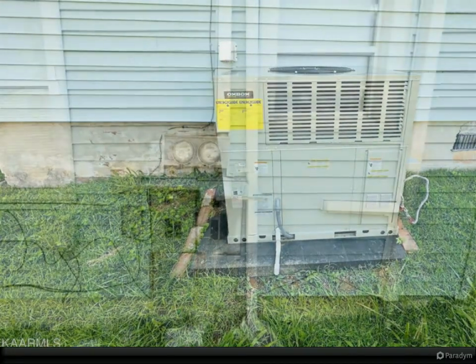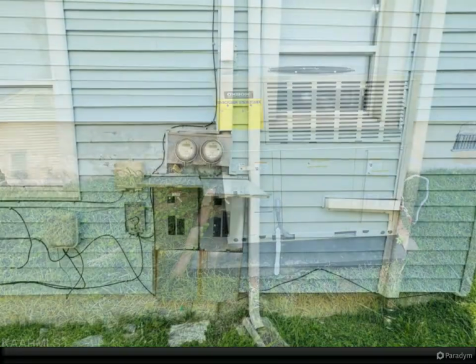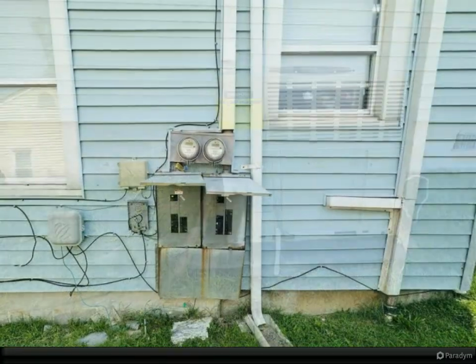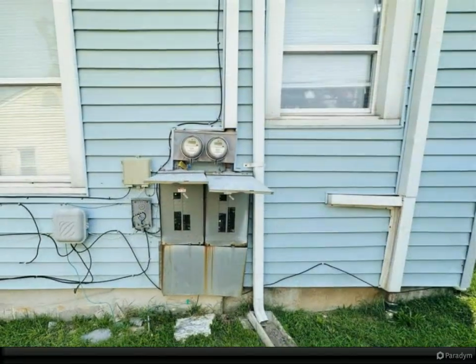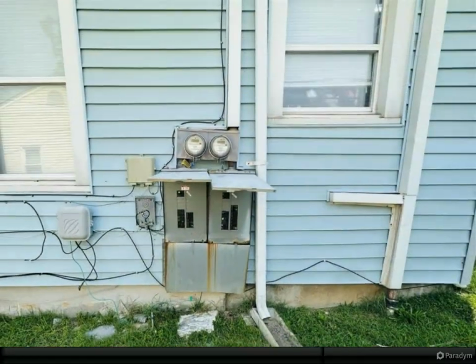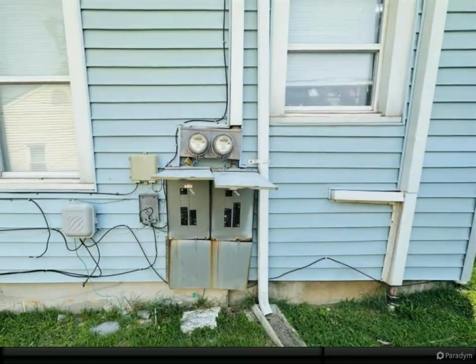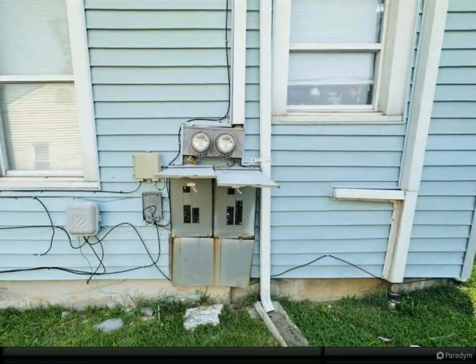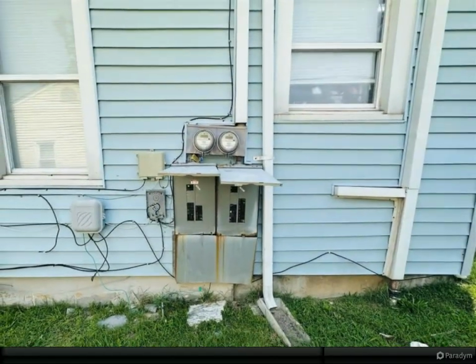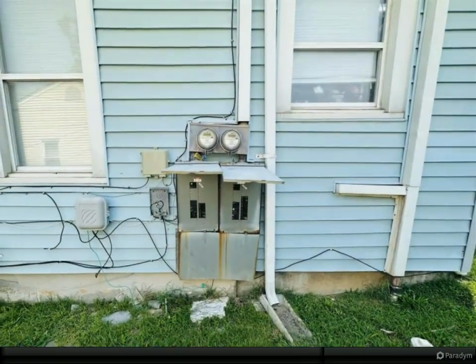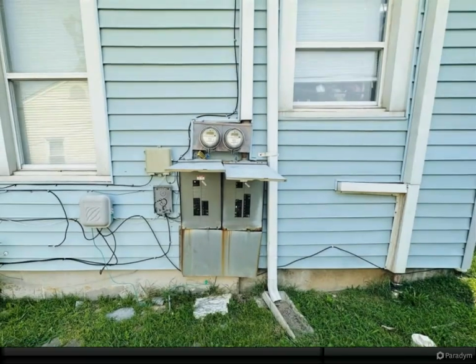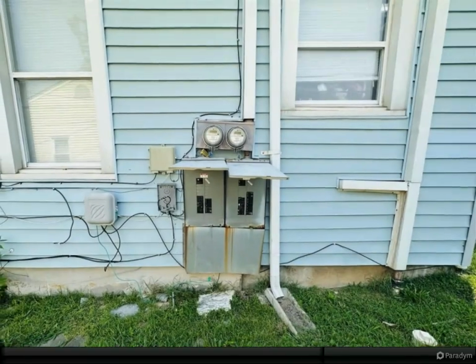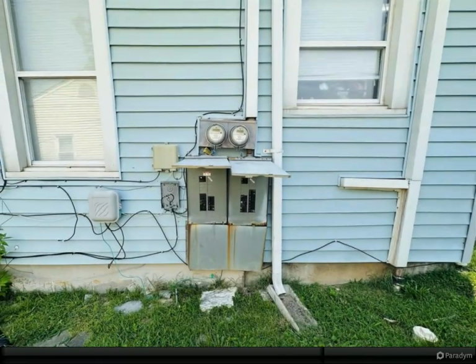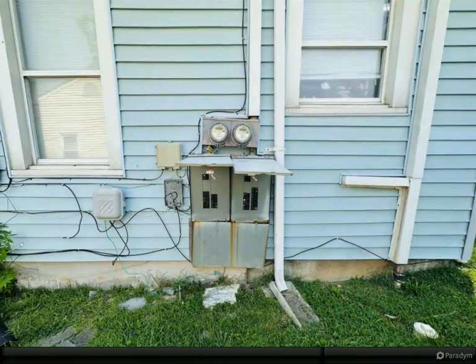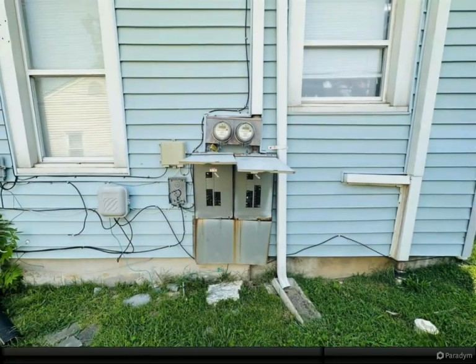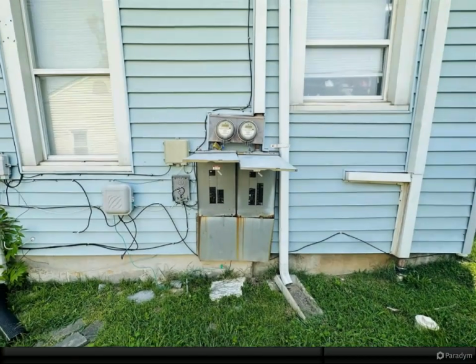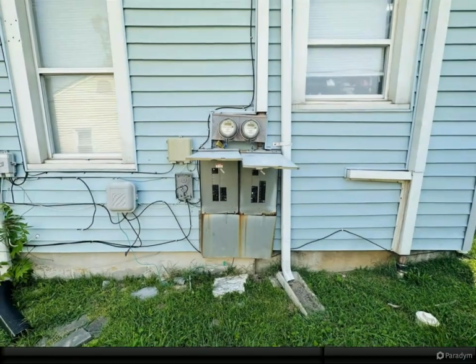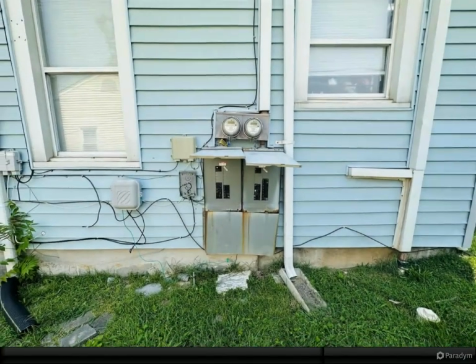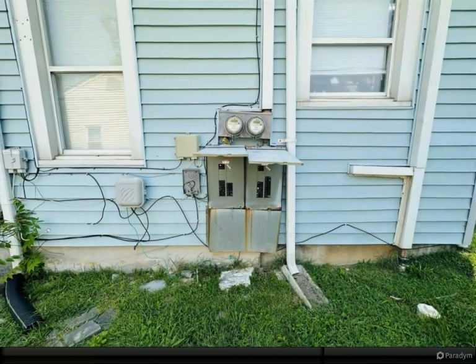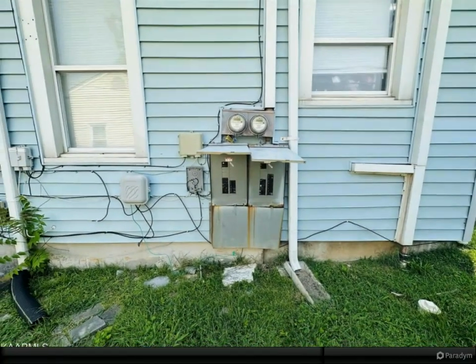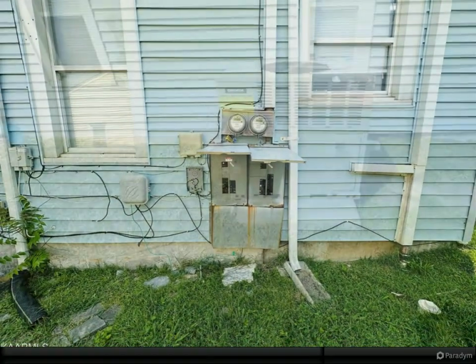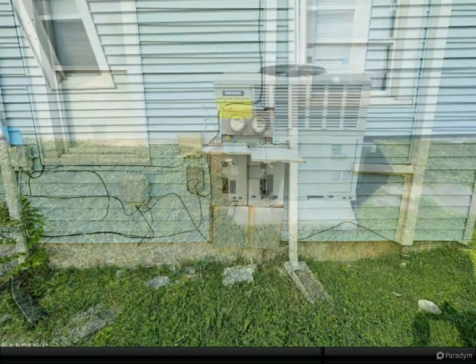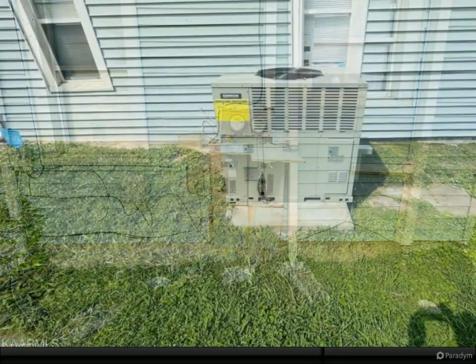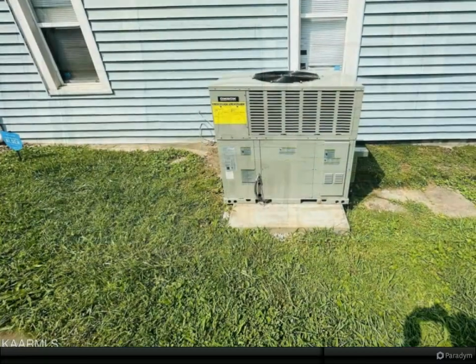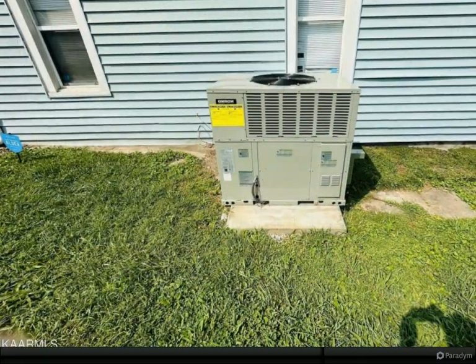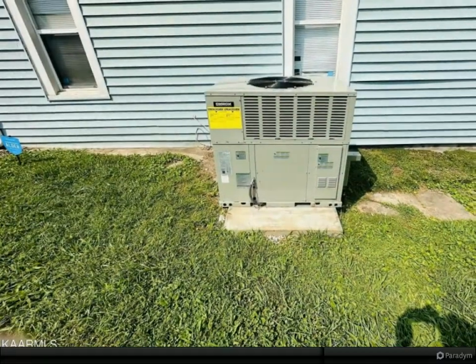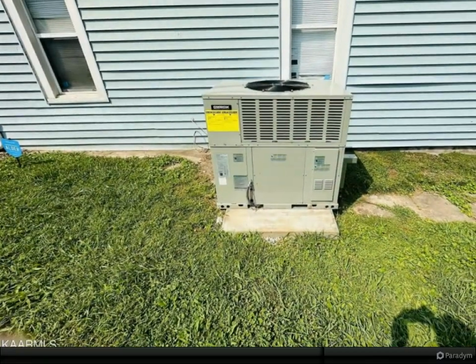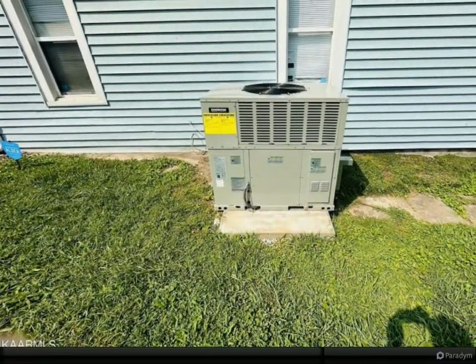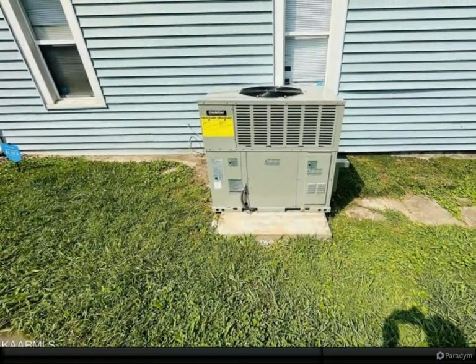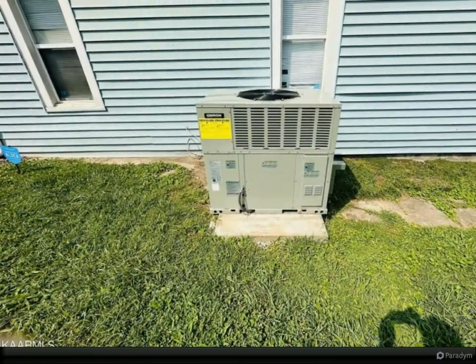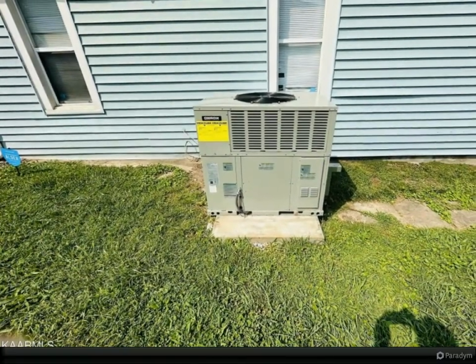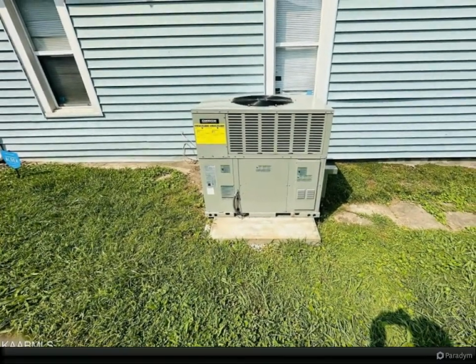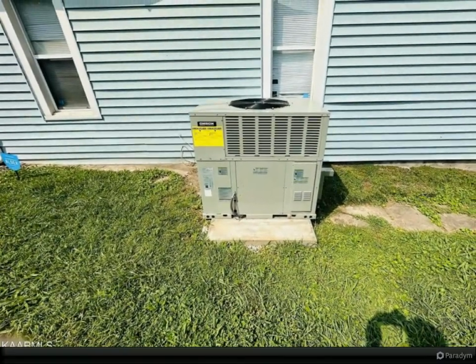Landlord covers water at $150 per month and lawn mowing at $100 per month during season. Two new HVAC units installed within the last year. New roof.